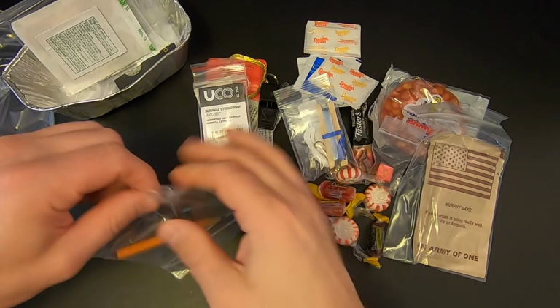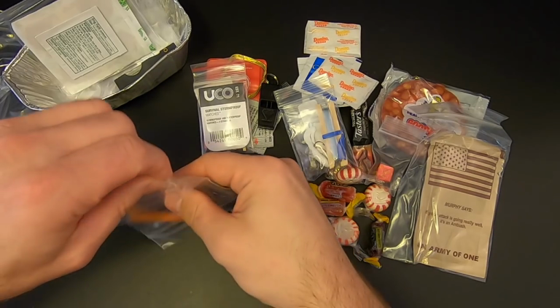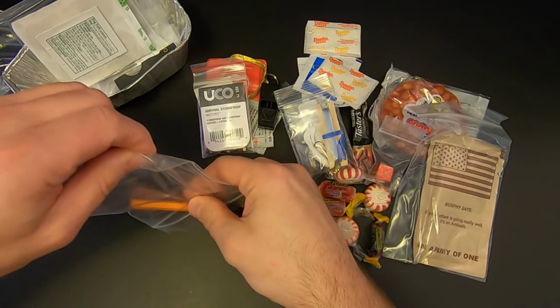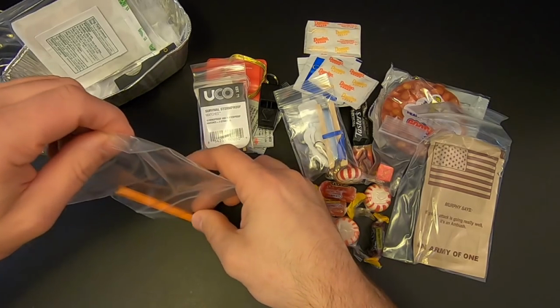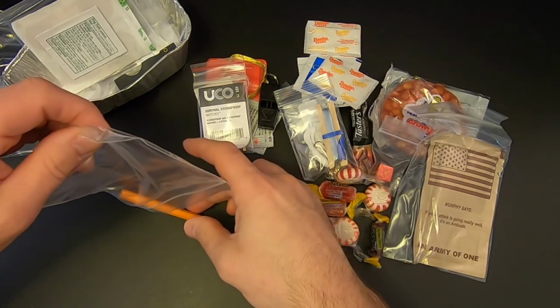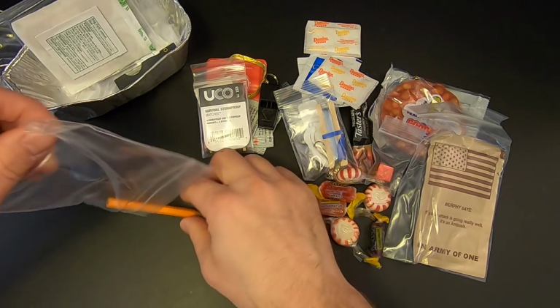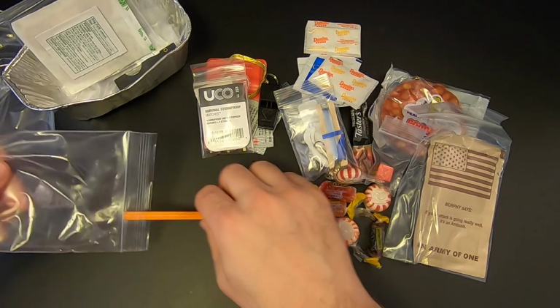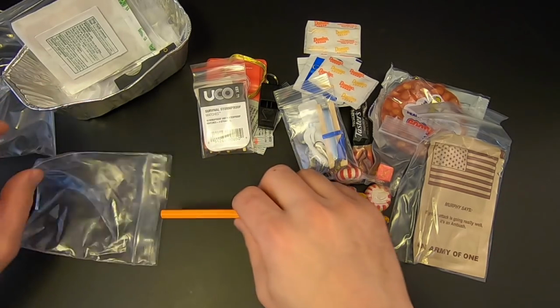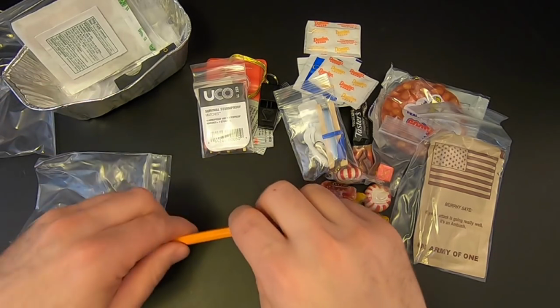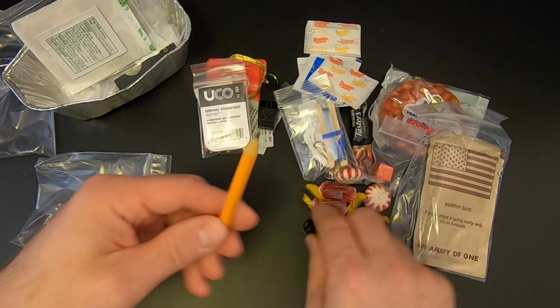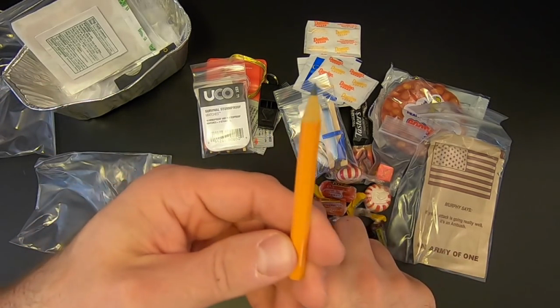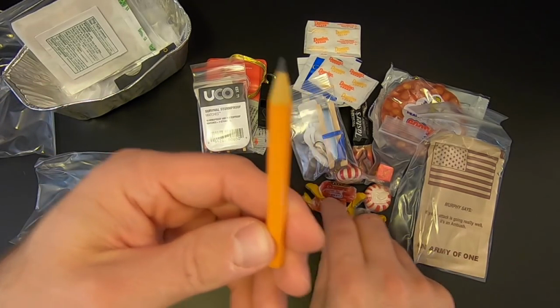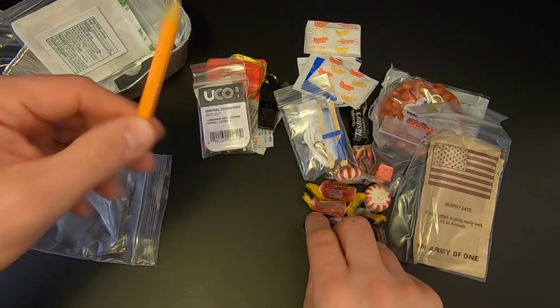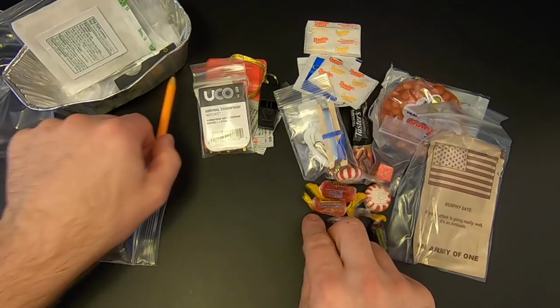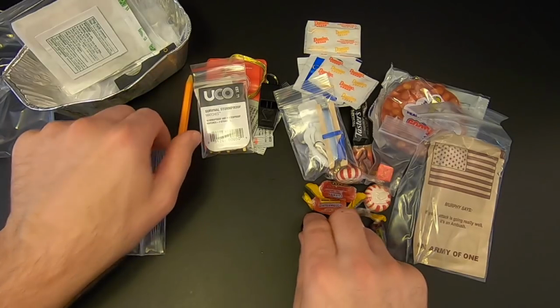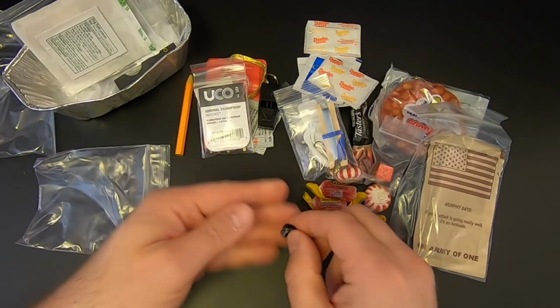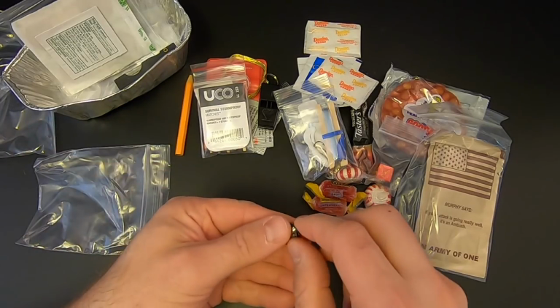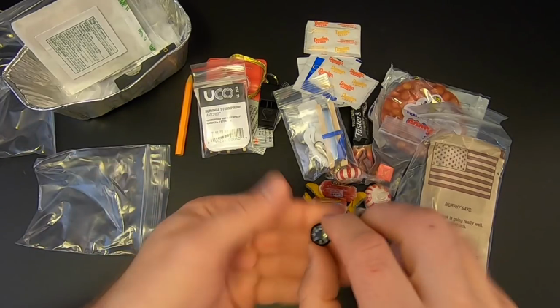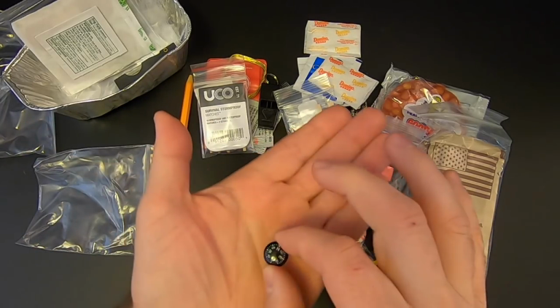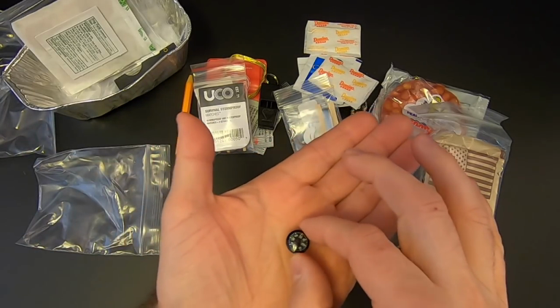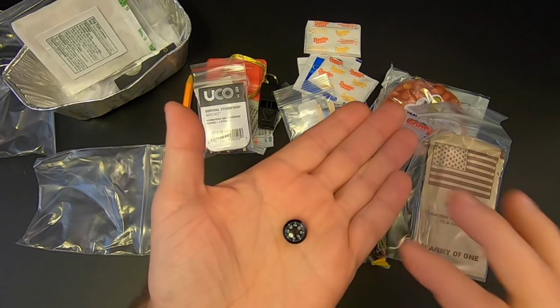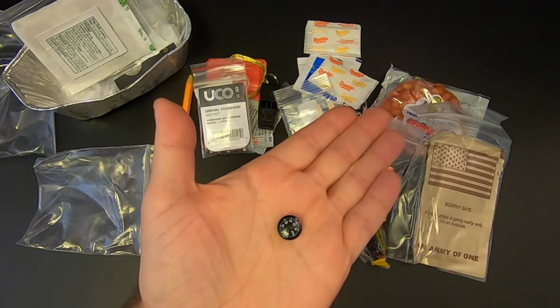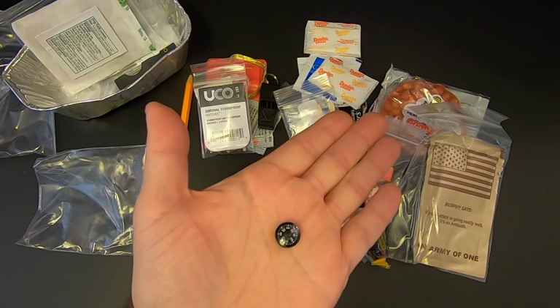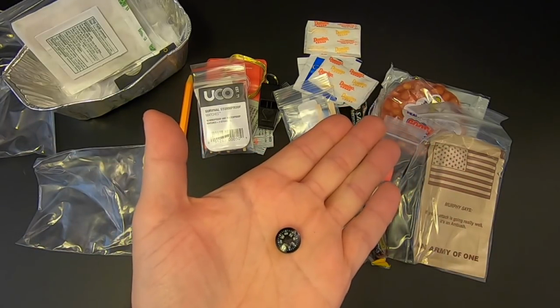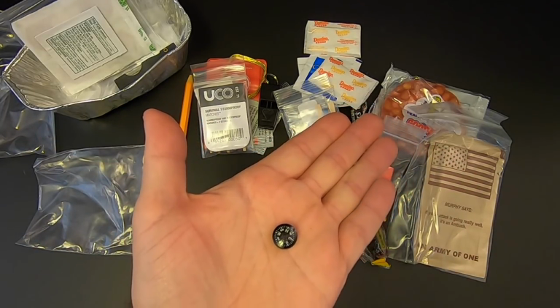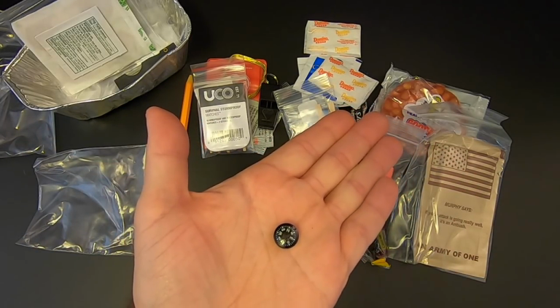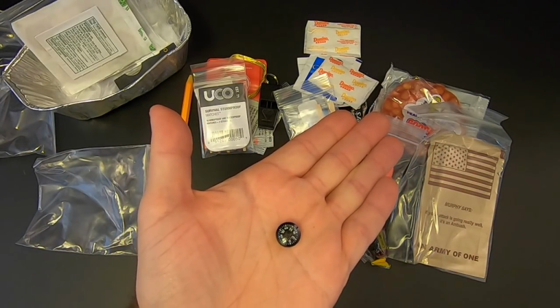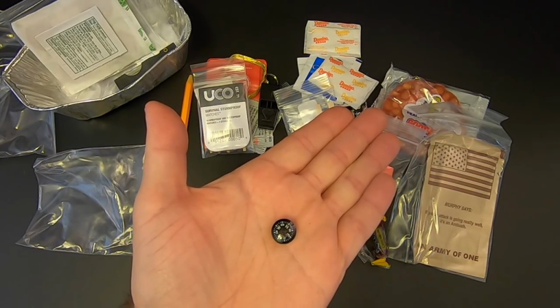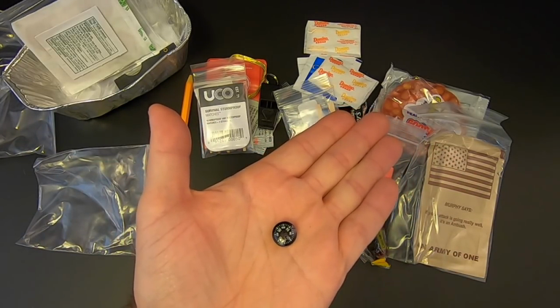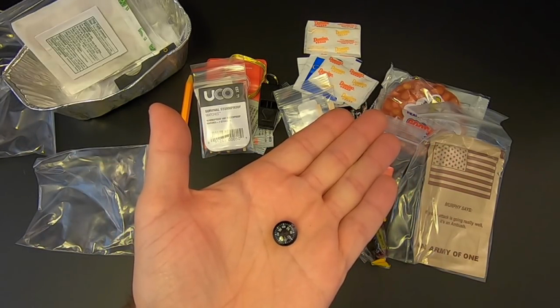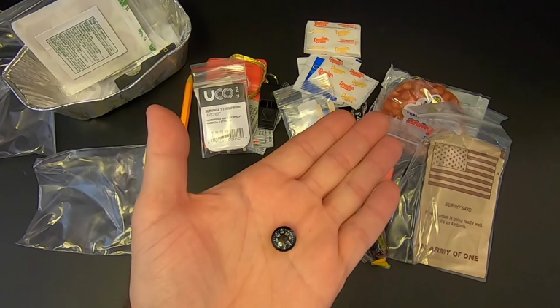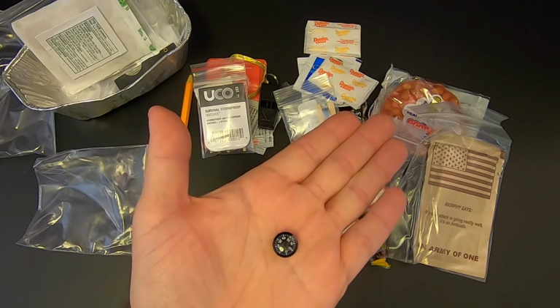The last two items in this bag are a pencil and a little miniature compass, which is accurate.